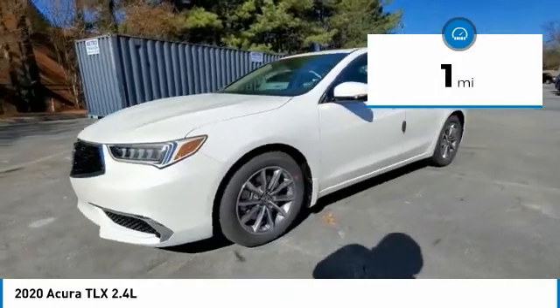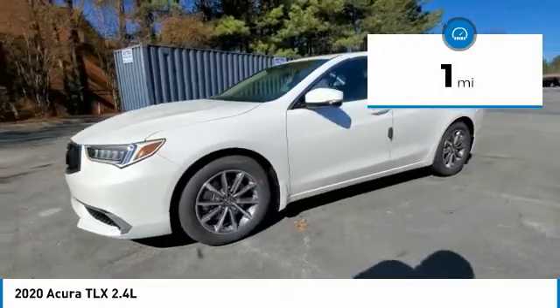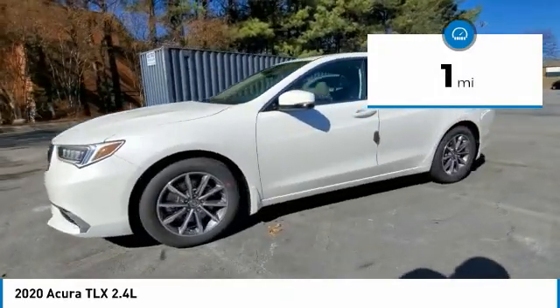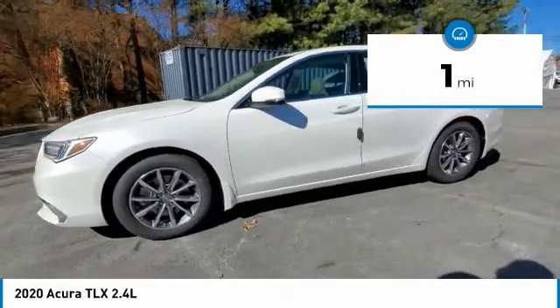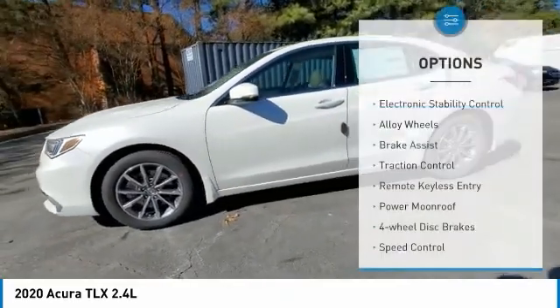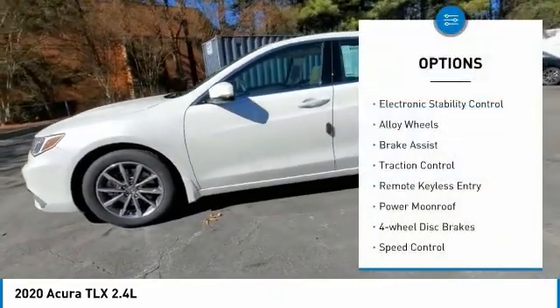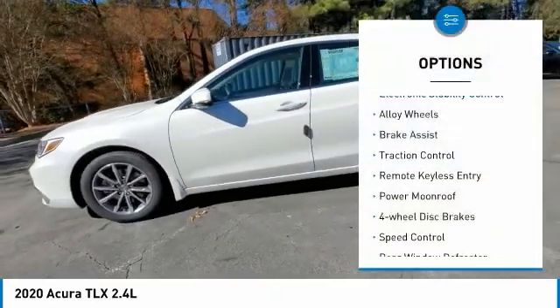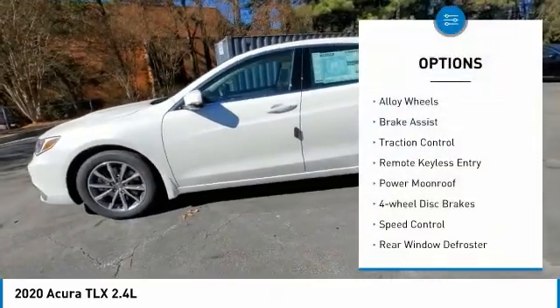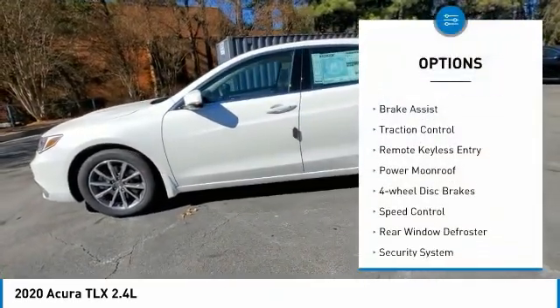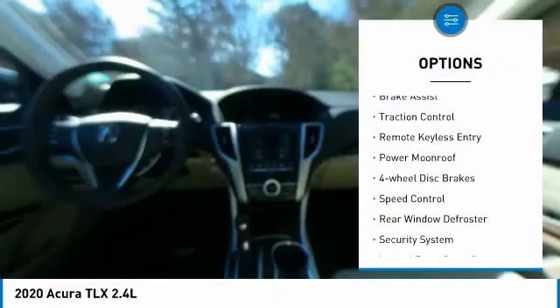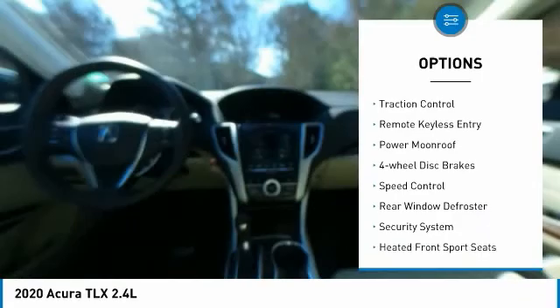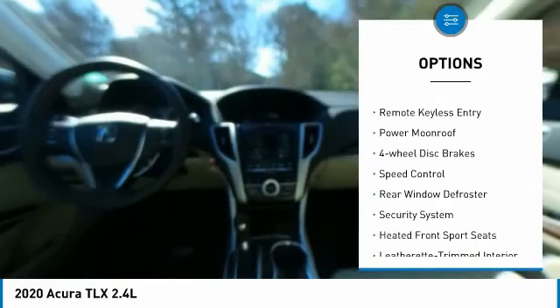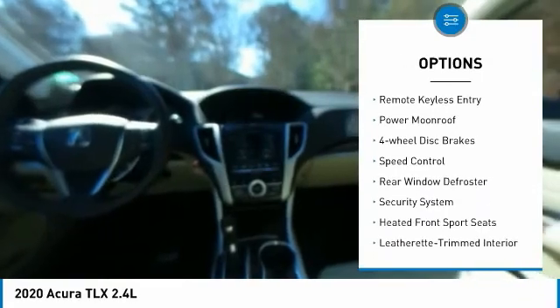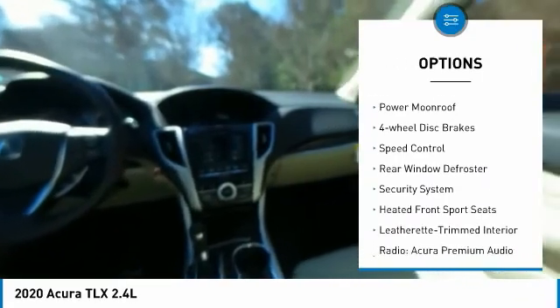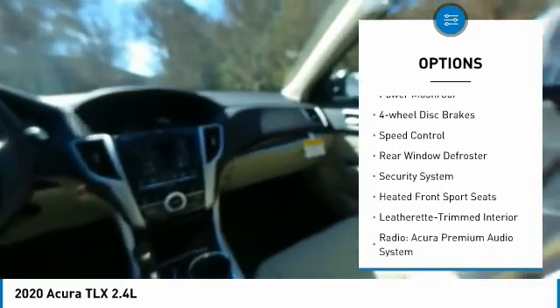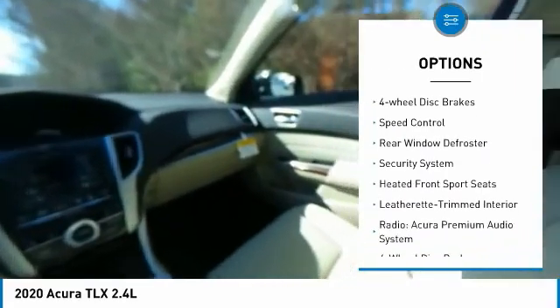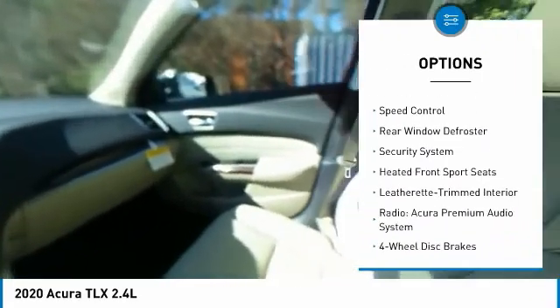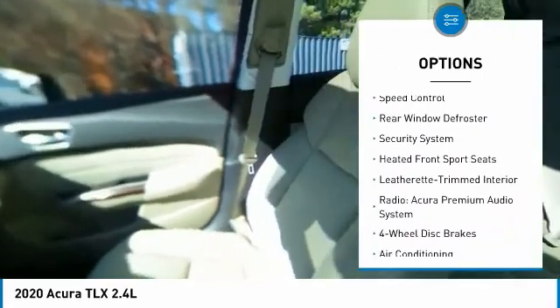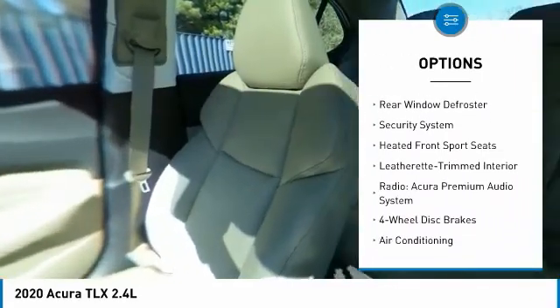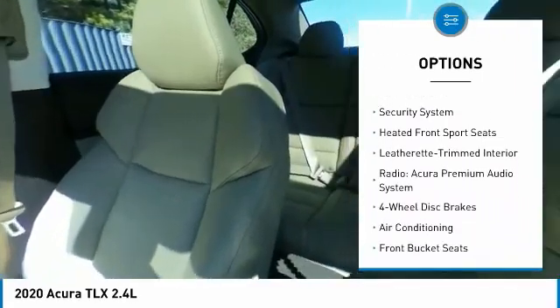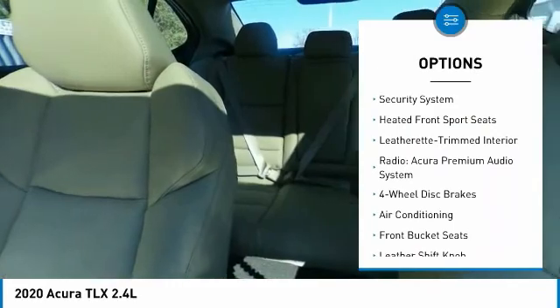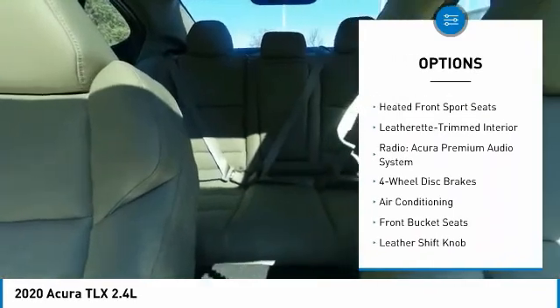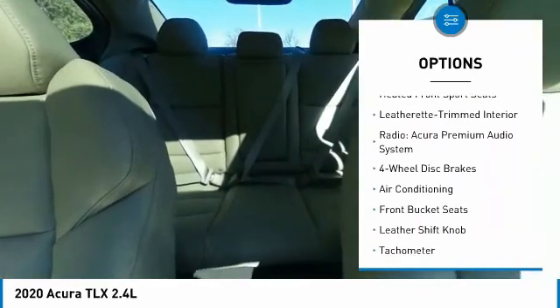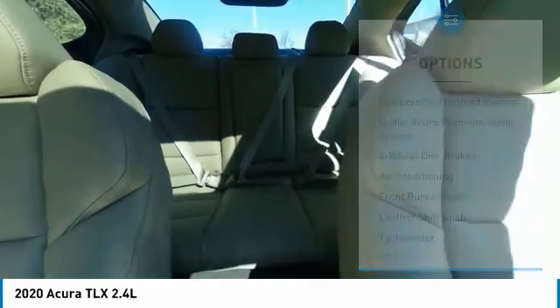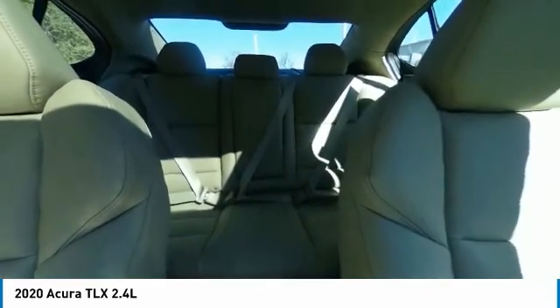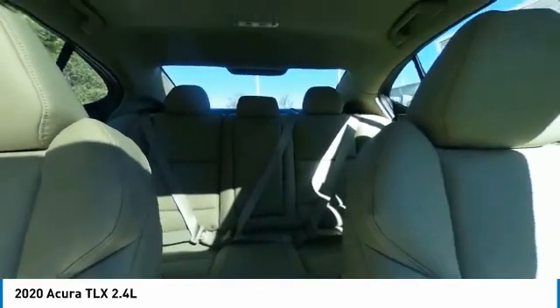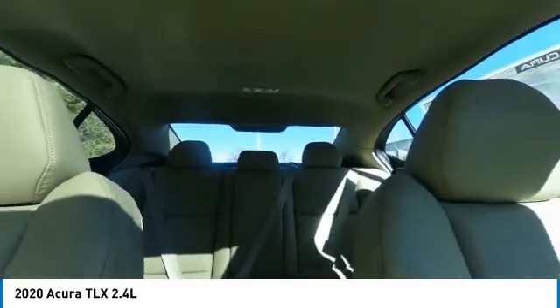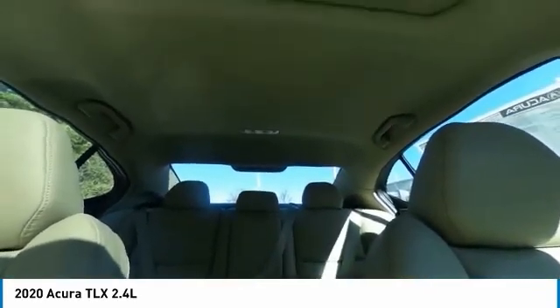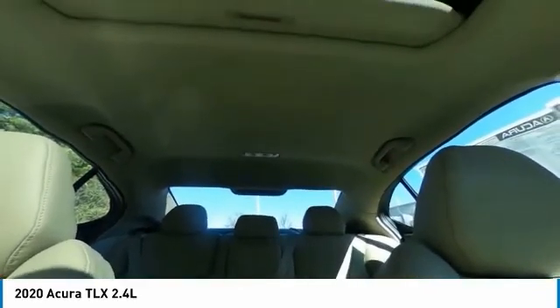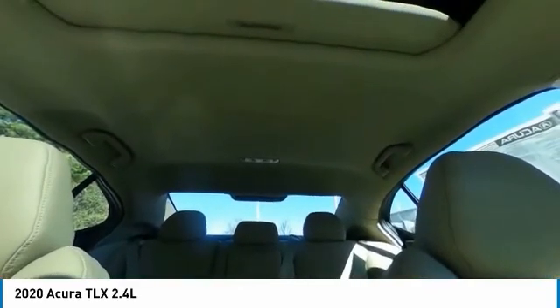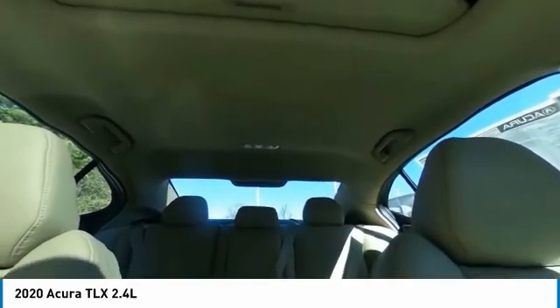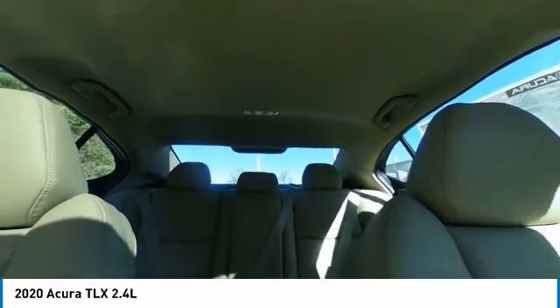Here are some of this vehicle's great options: electronic stability control, alloy wheels, brake assist, traction control, remote keyless entry, power moonroof, four-wheel disc brakes, speed control, rear window defroster, and security system.